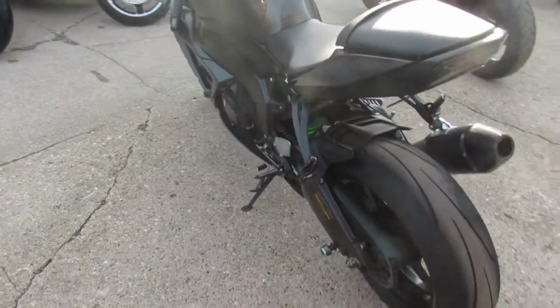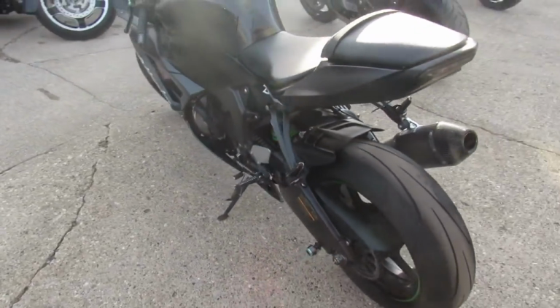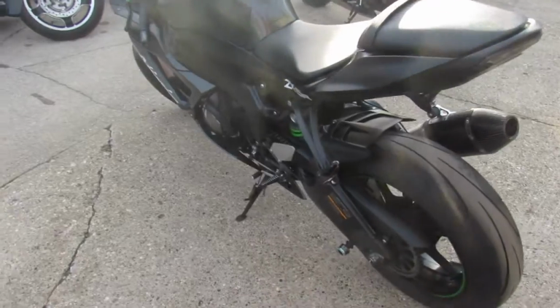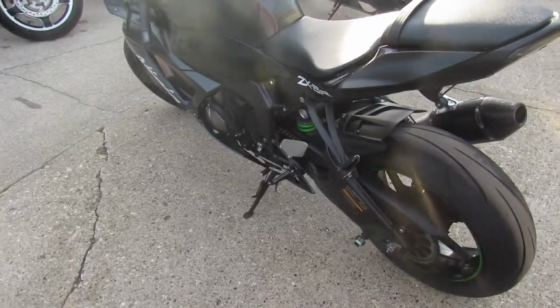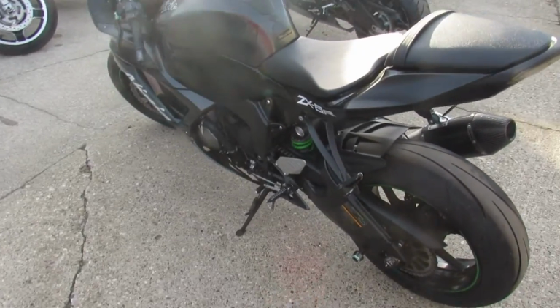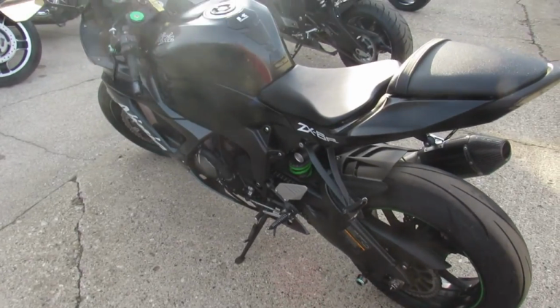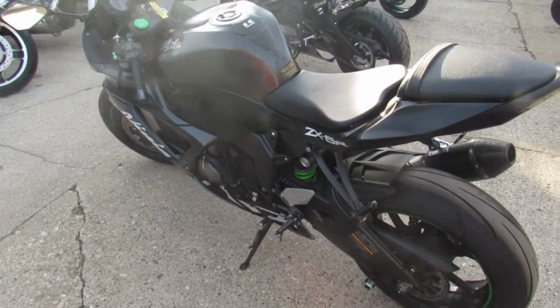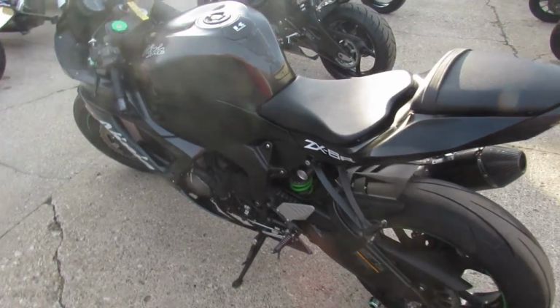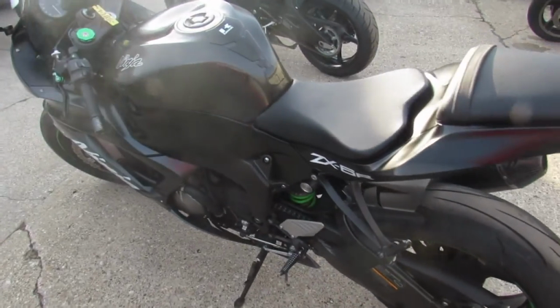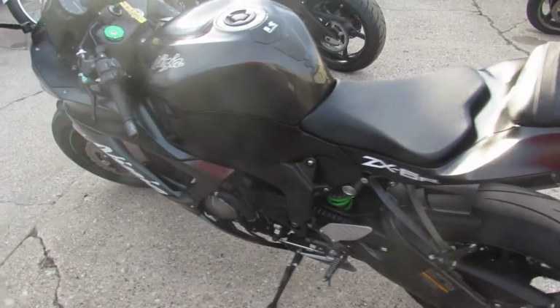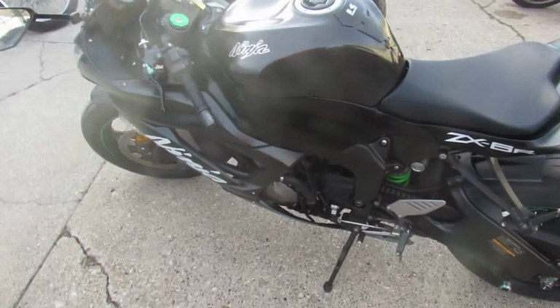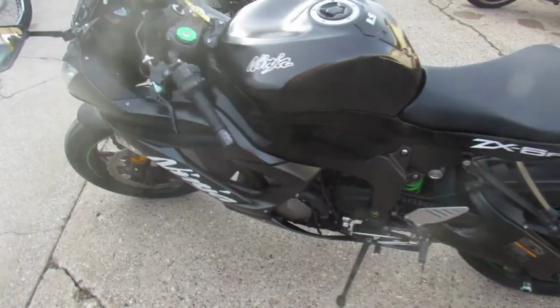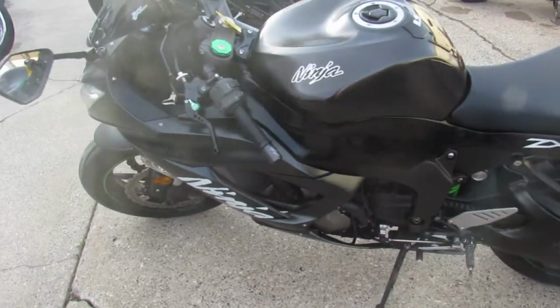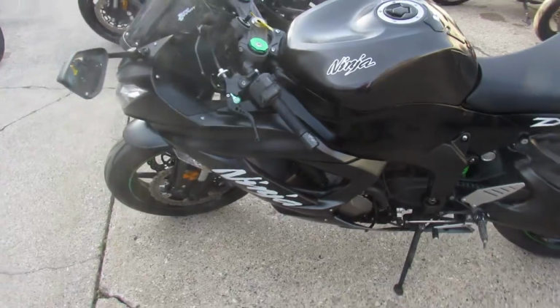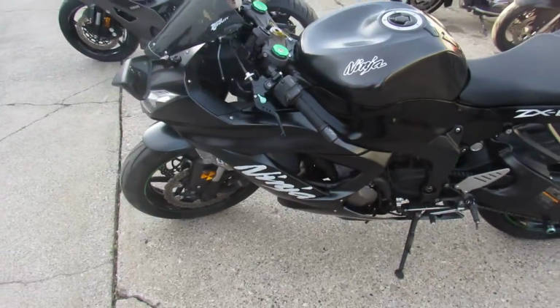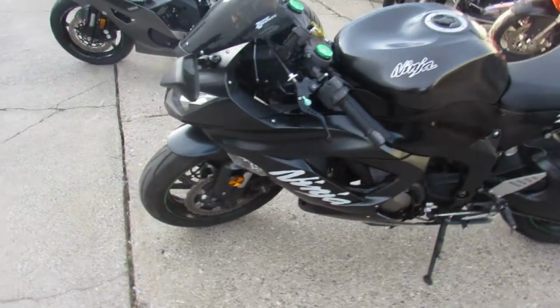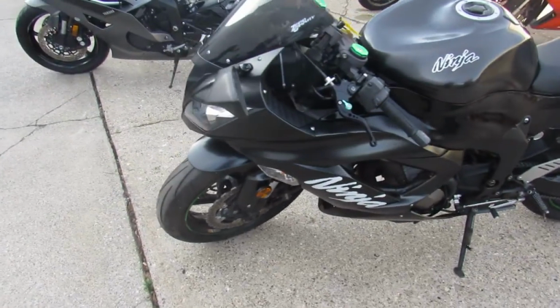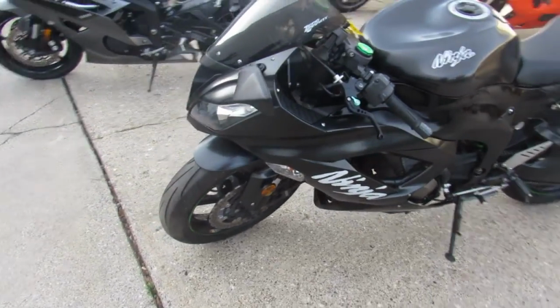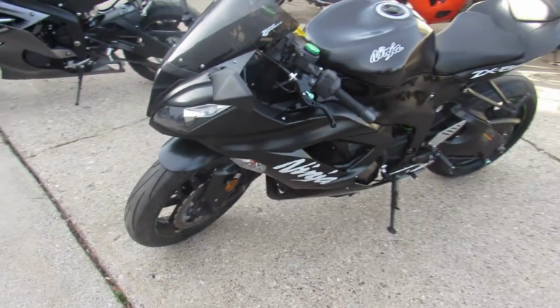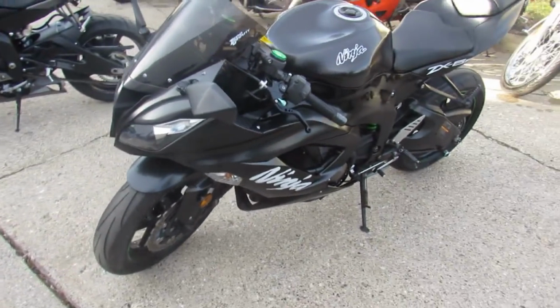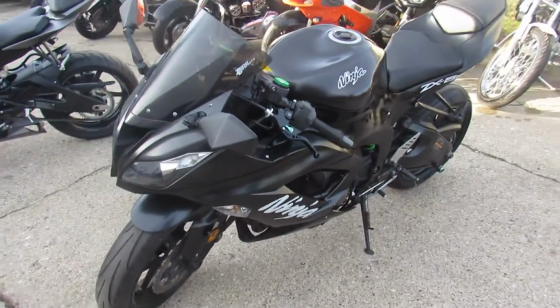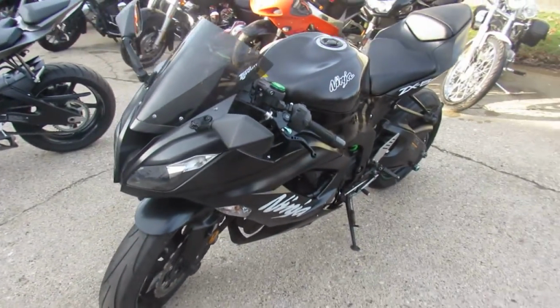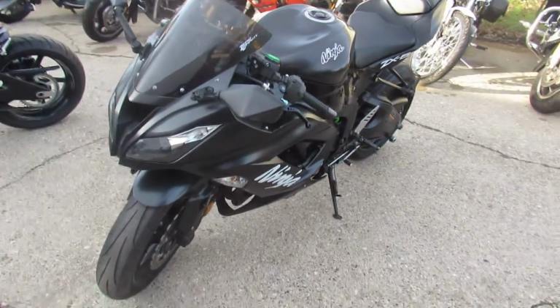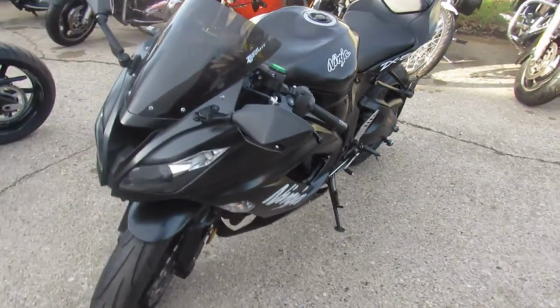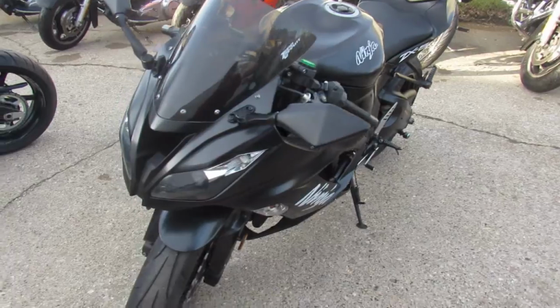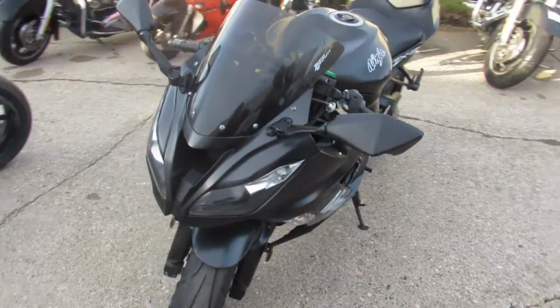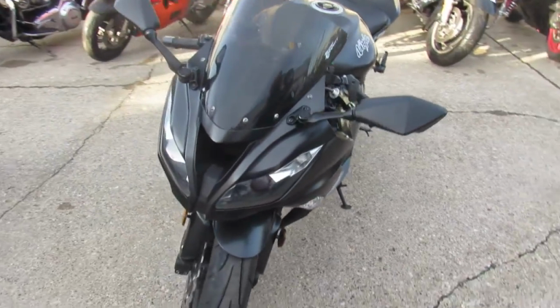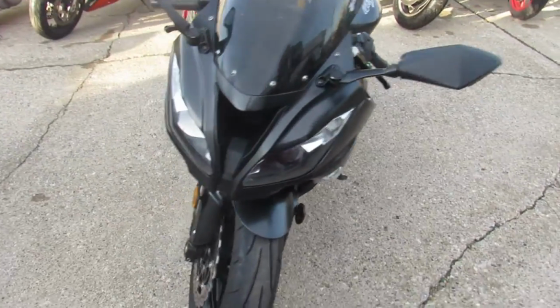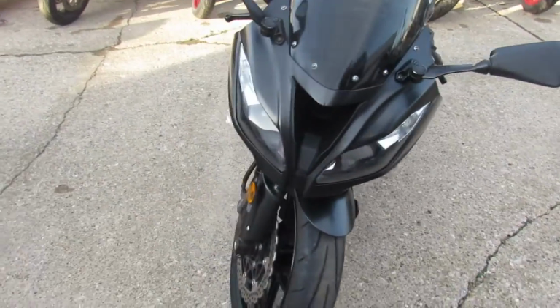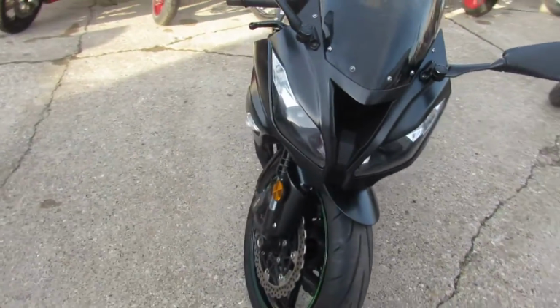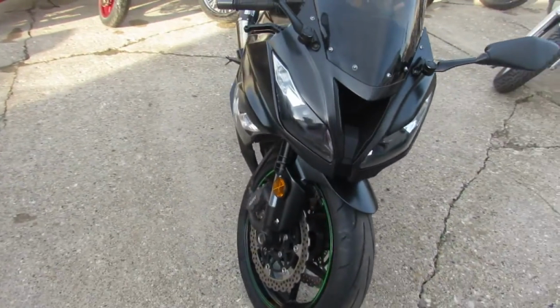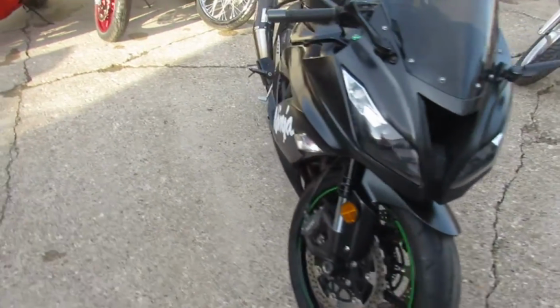This one's a 2016 Kawasaki ZX6R, and it's got a ton of extras. It's got the CRG adjustable levers, fender eliminator kit, rear spindos, zero gravity windscreen, Yoshimura carbon fiber exhaust, which sounds great.